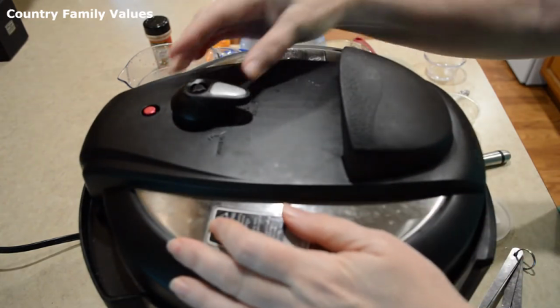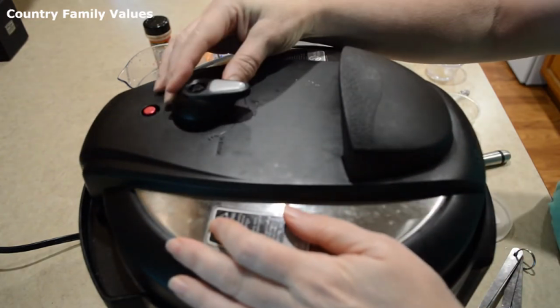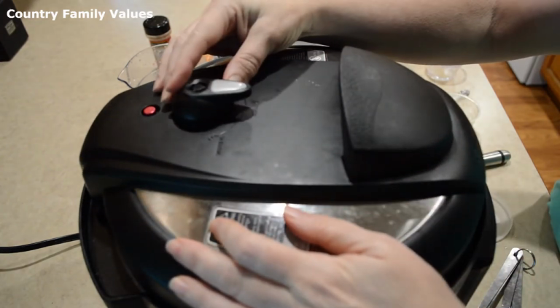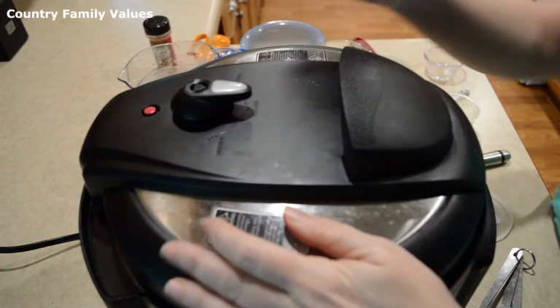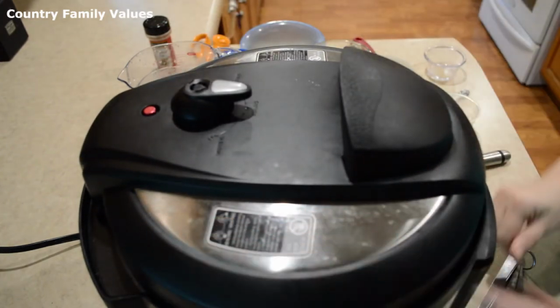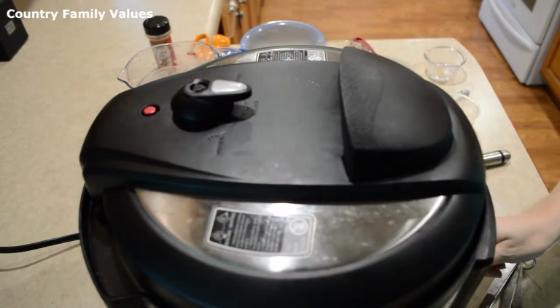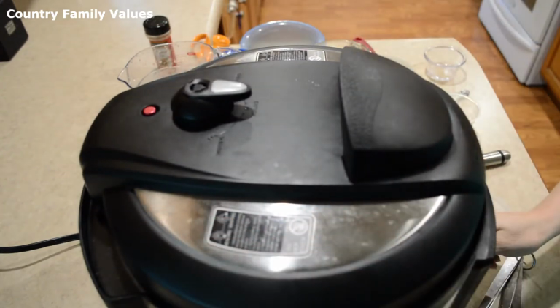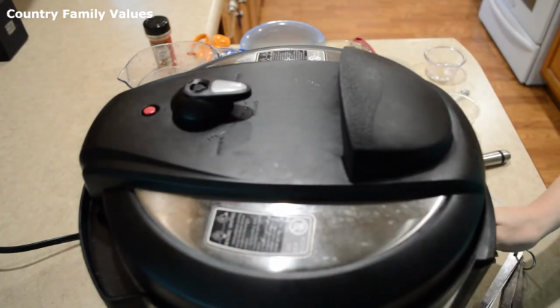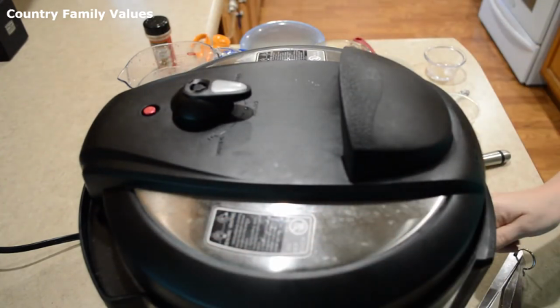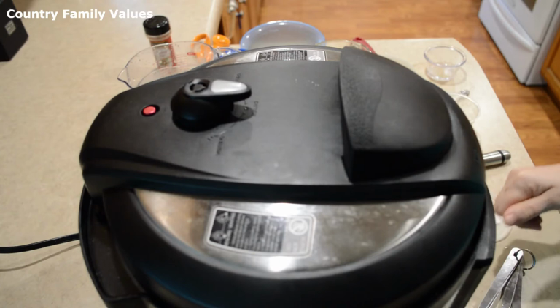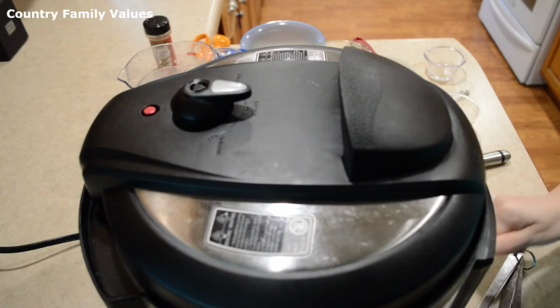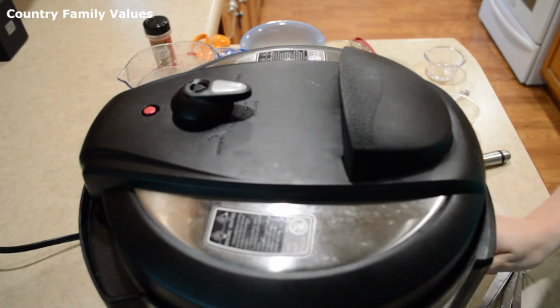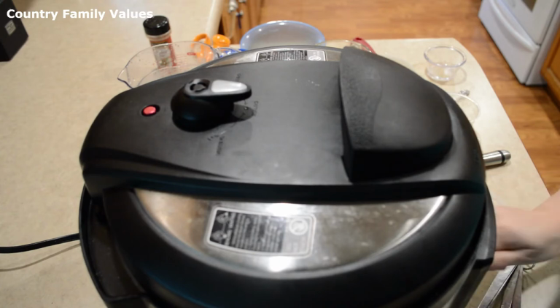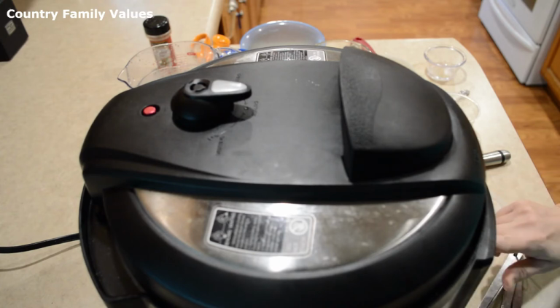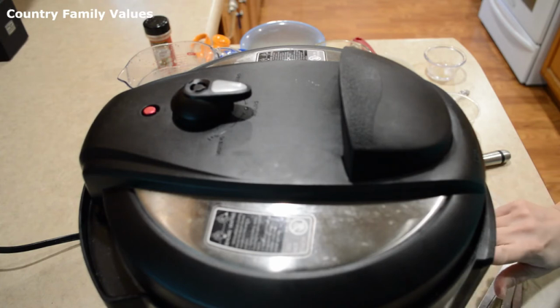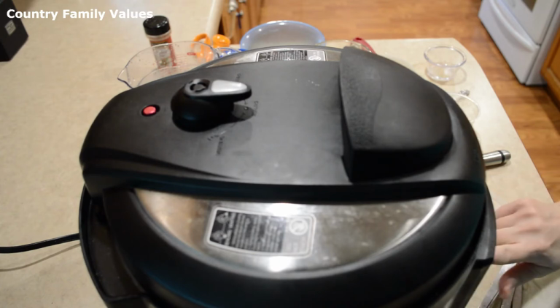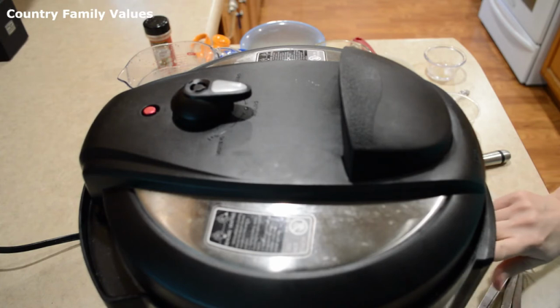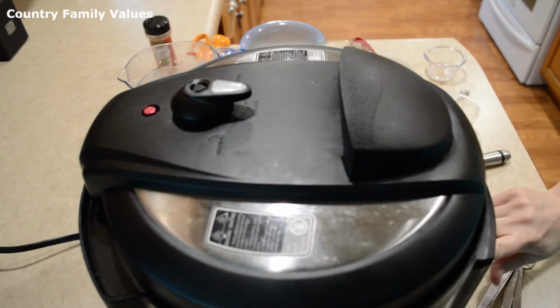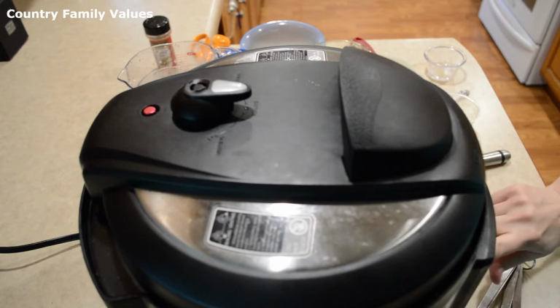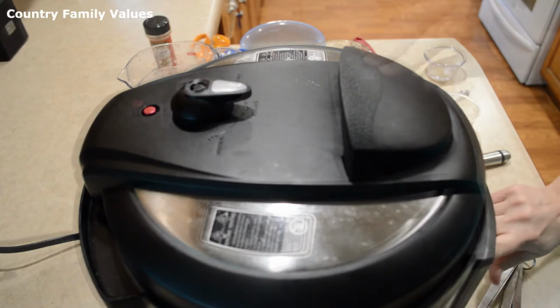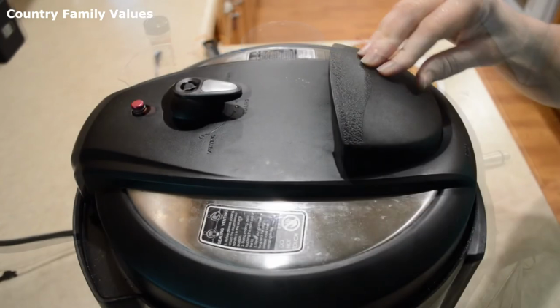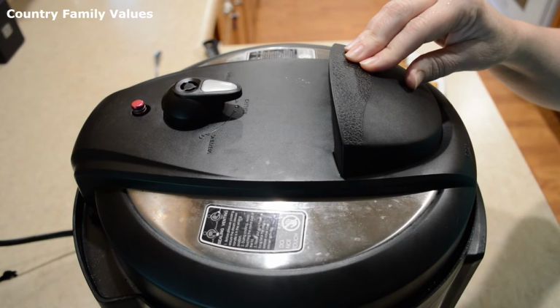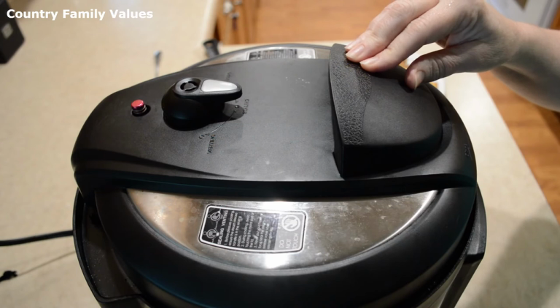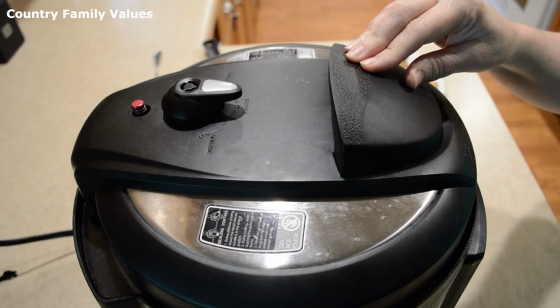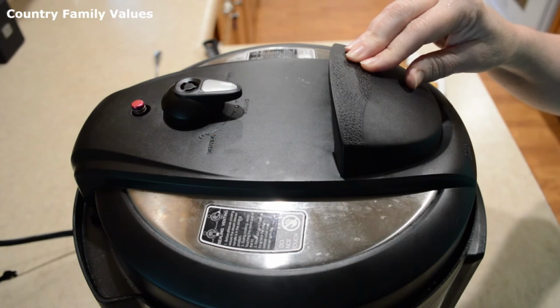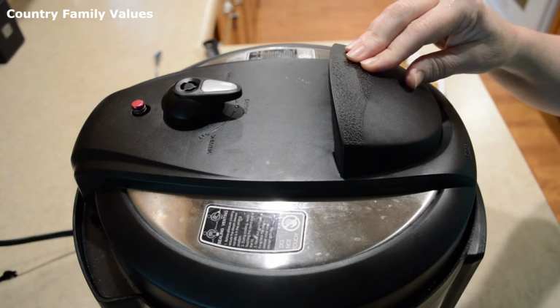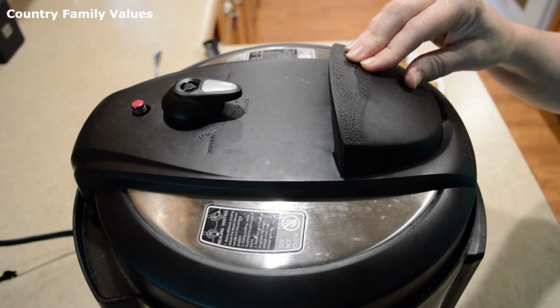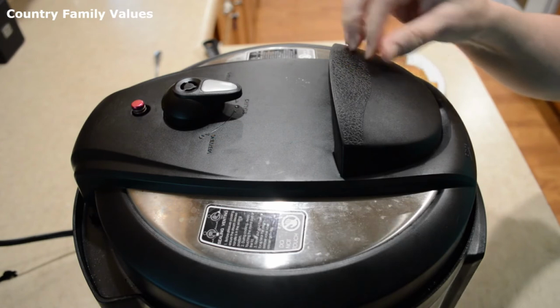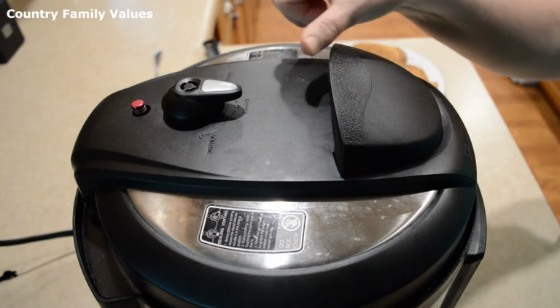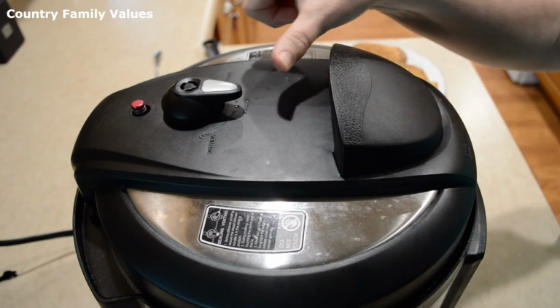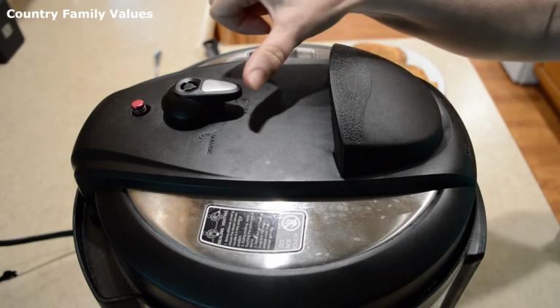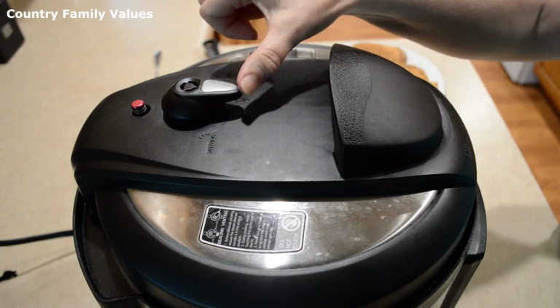Make sure that your lid is sealed and set the timer for 10 minutes. I've let this natural release for 10 minutes and now I'm gonna finish releasing the pressure.